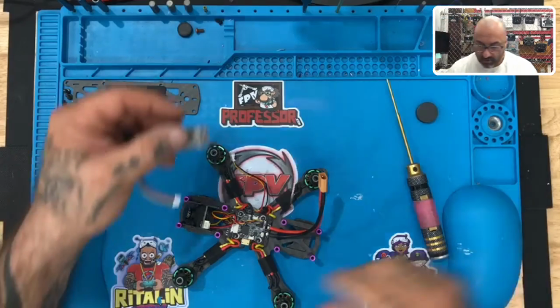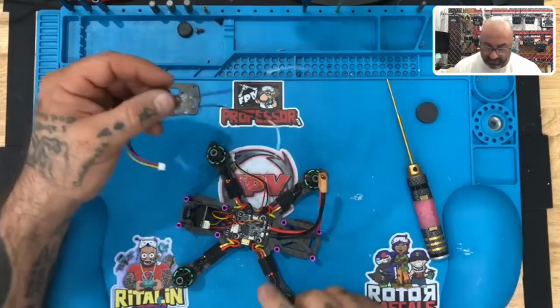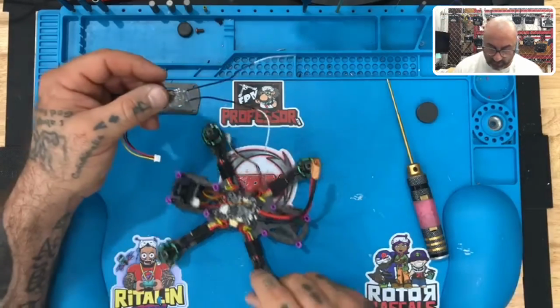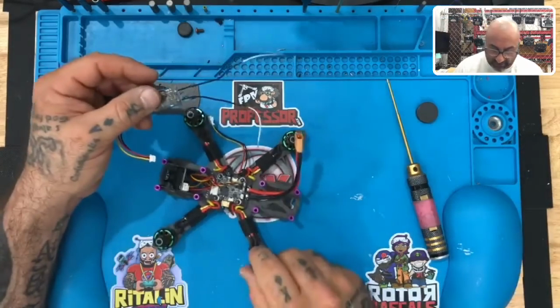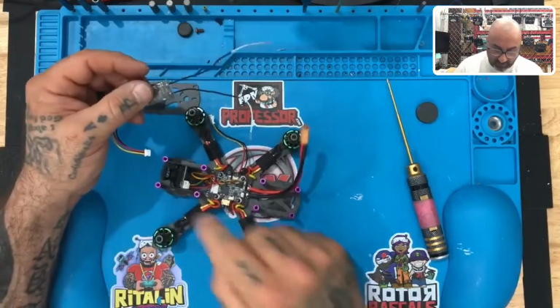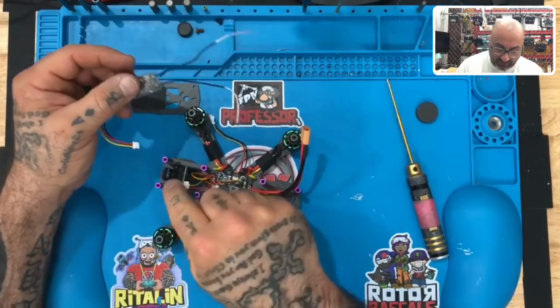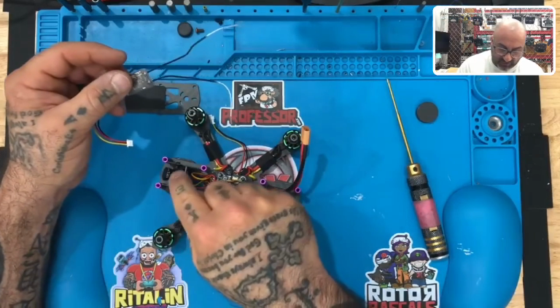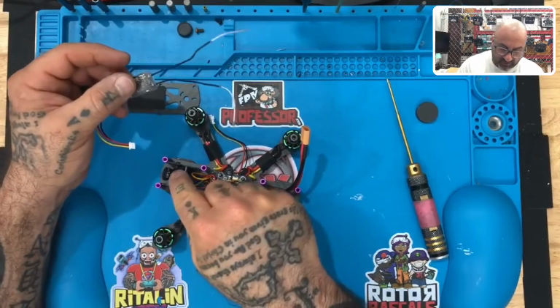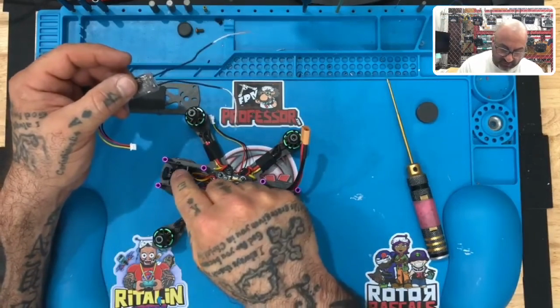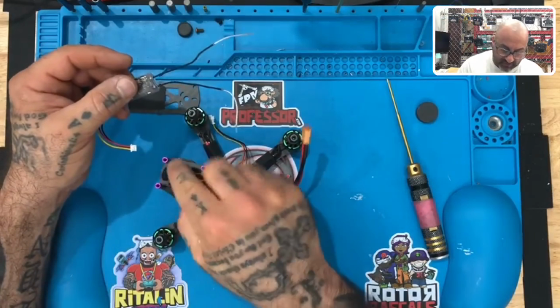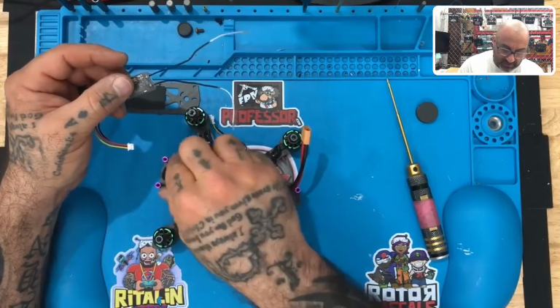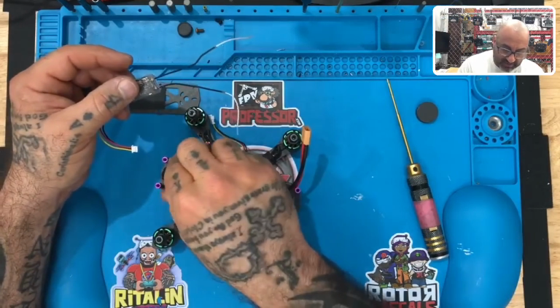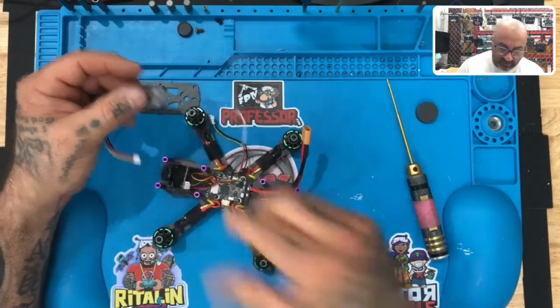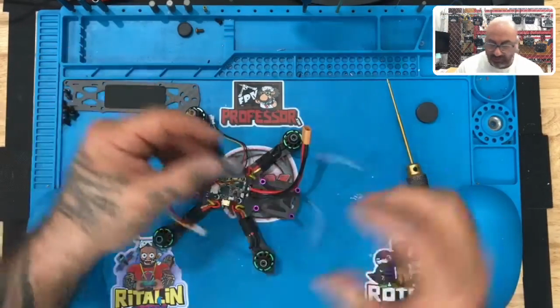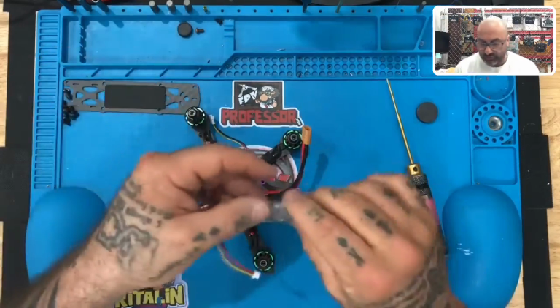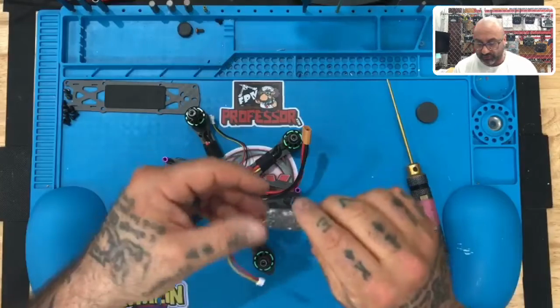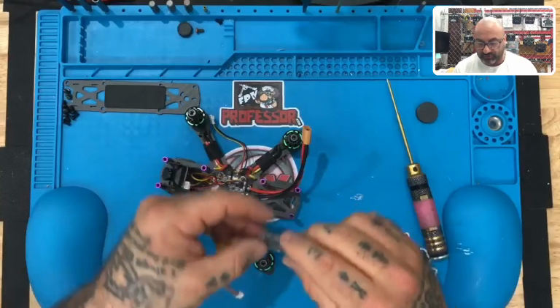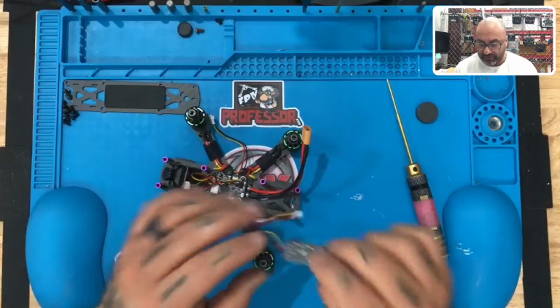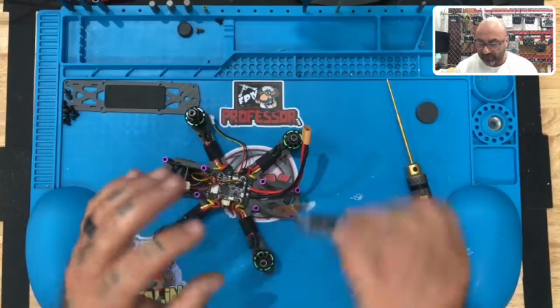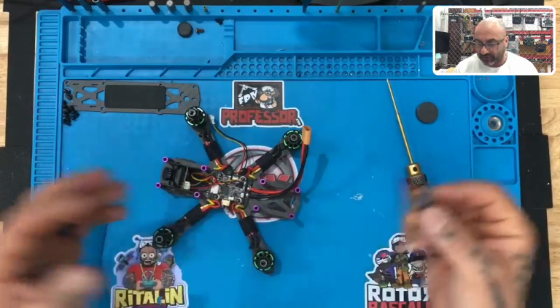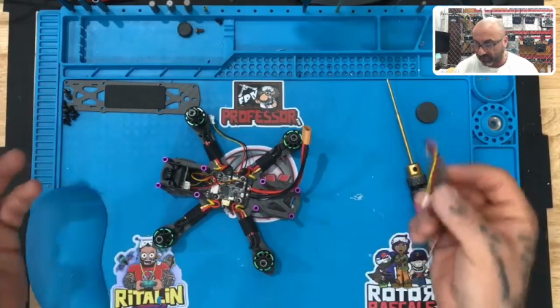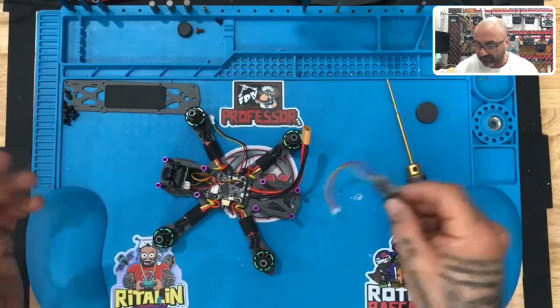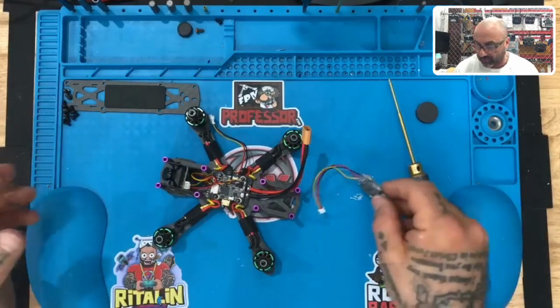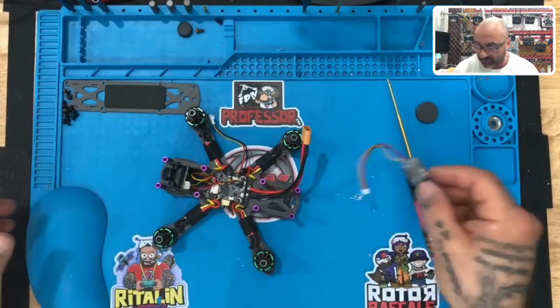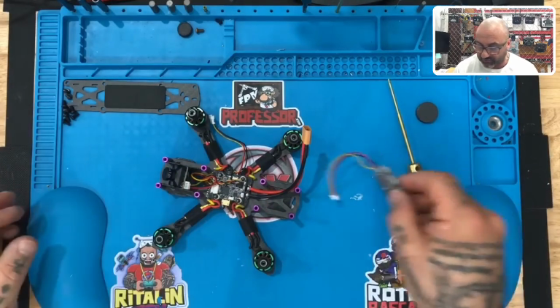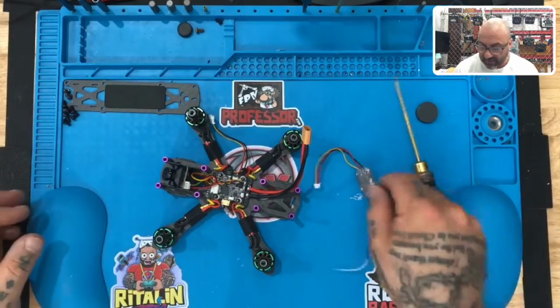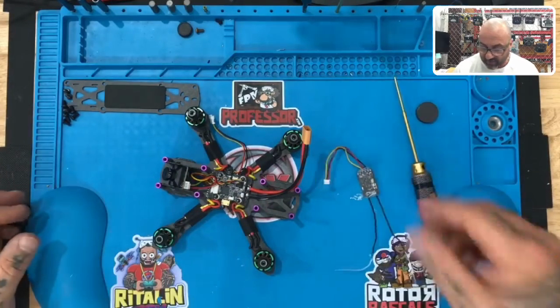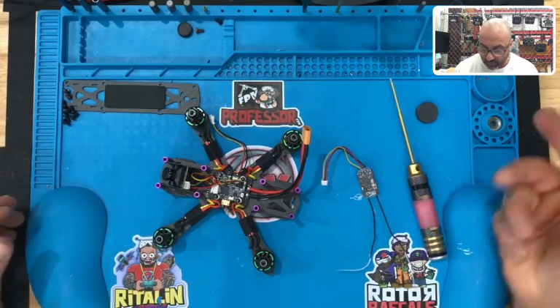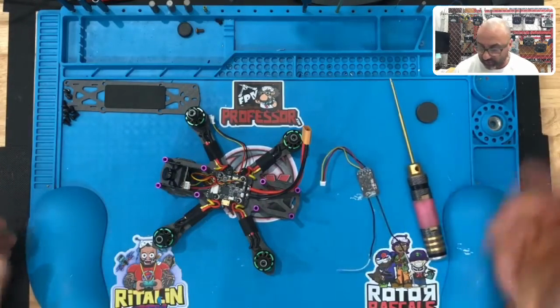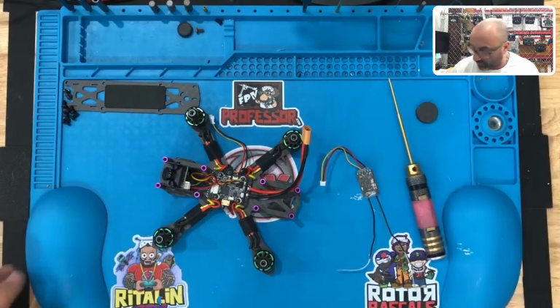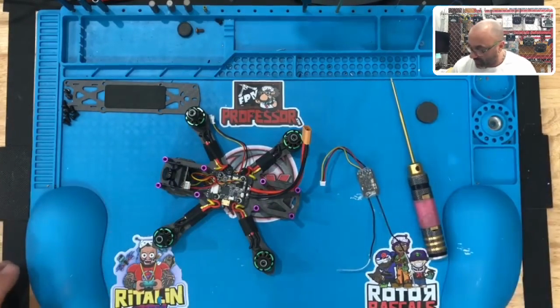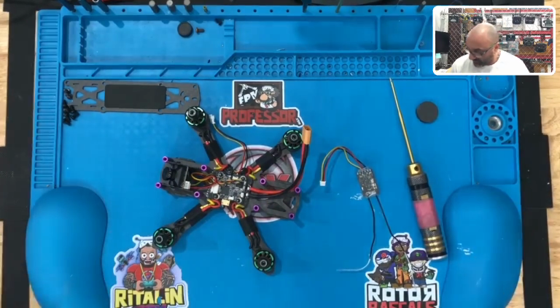All right guys, we're back. We just got done installing the camera and now we are going to do the receiver install. There are a couple different ways people like to do this.